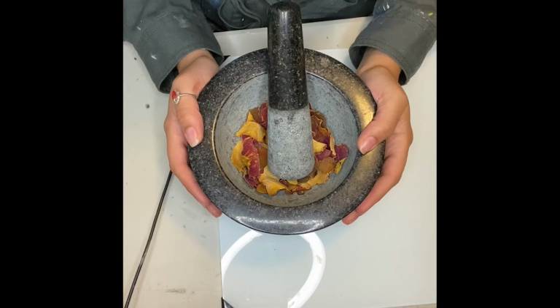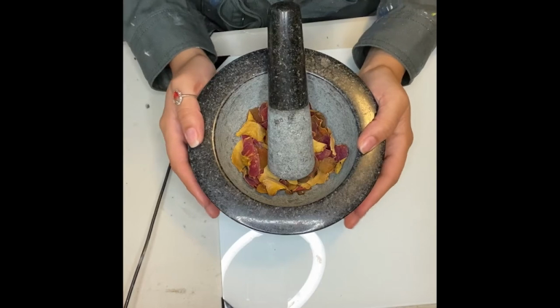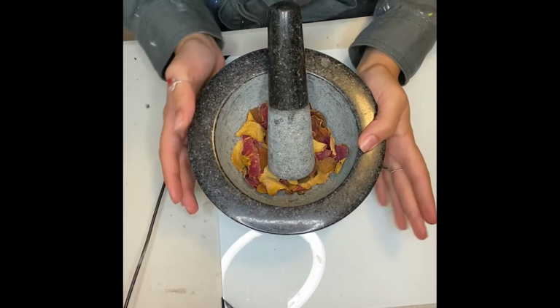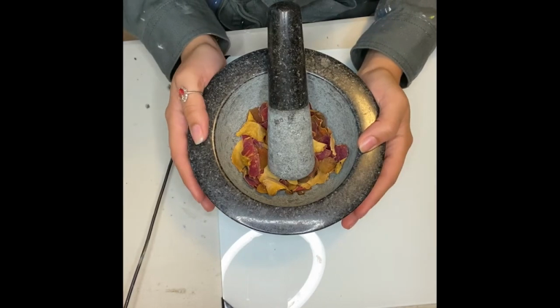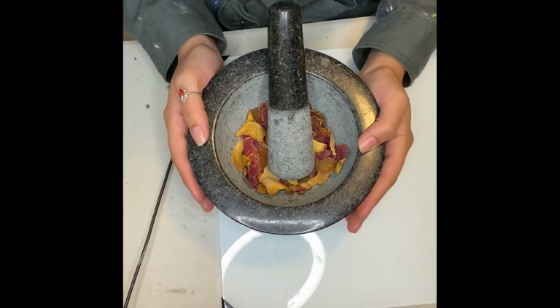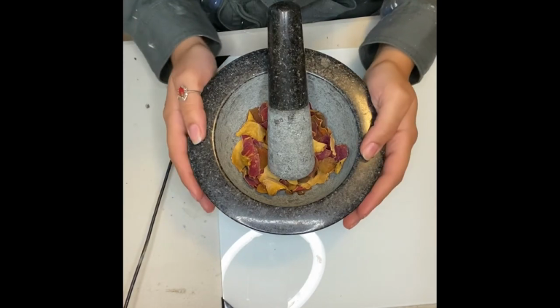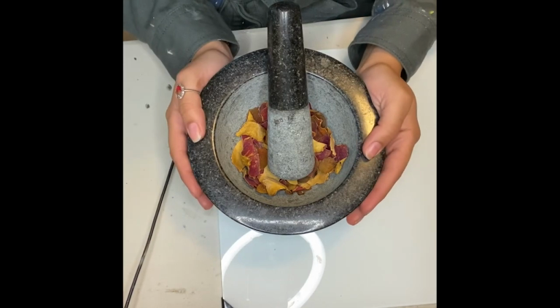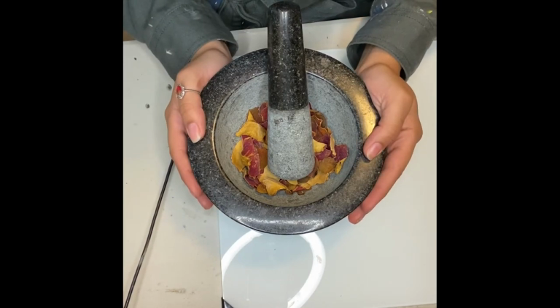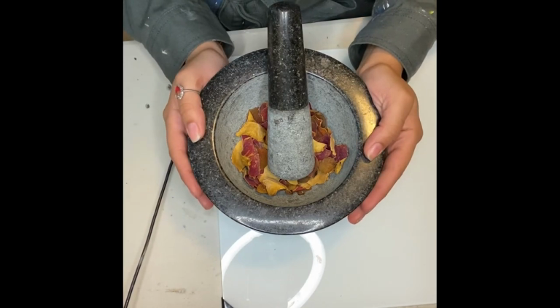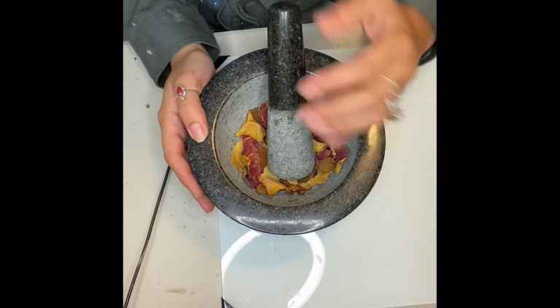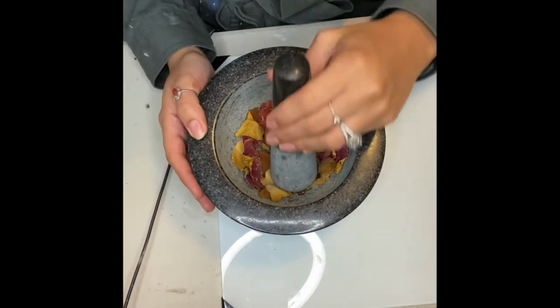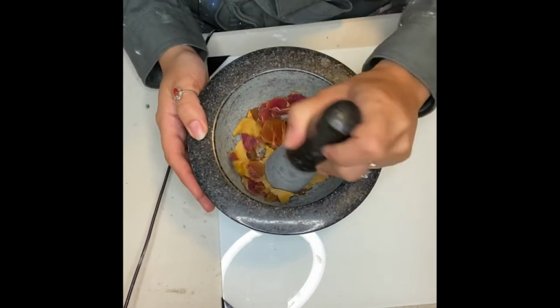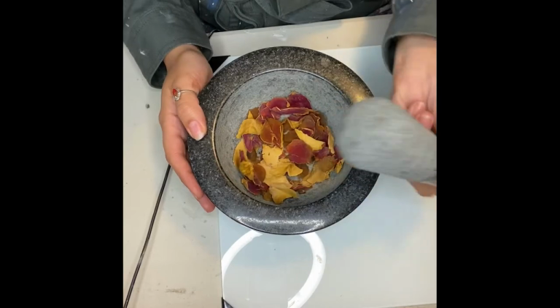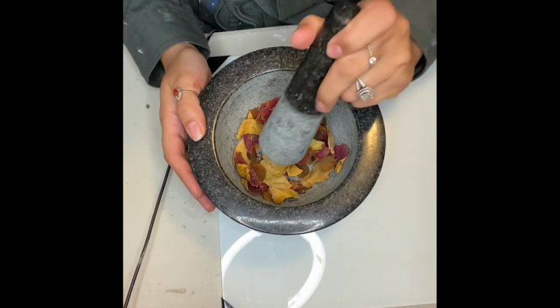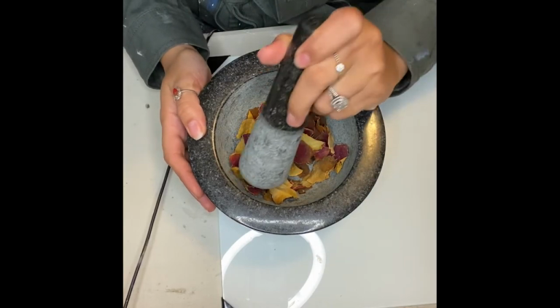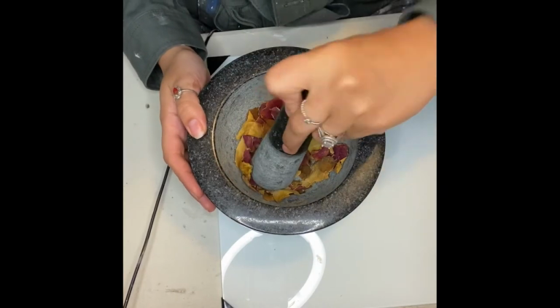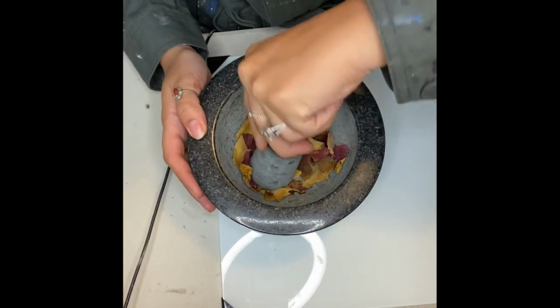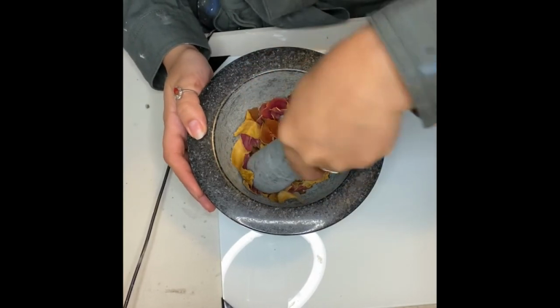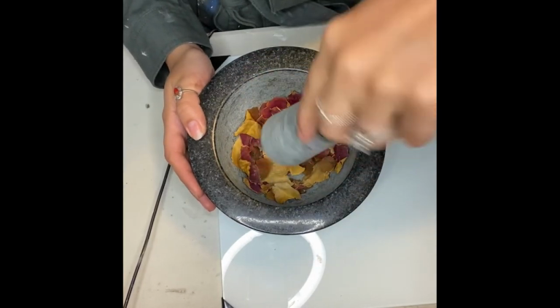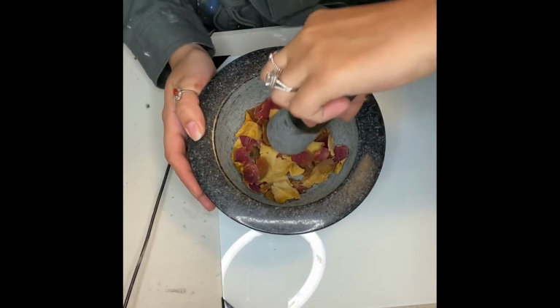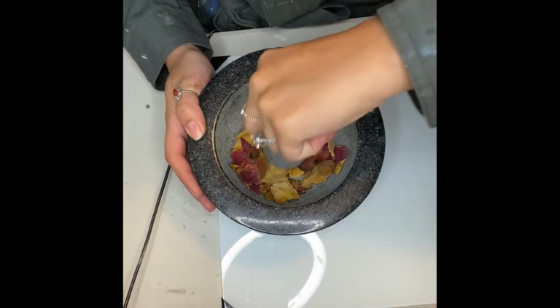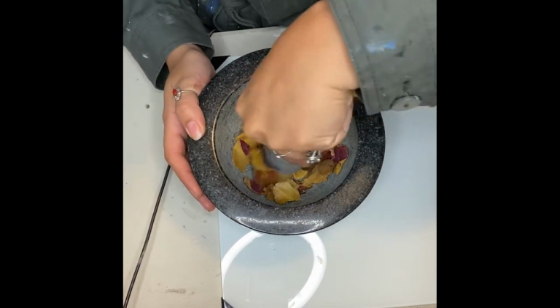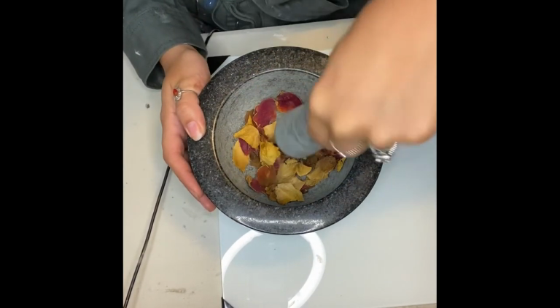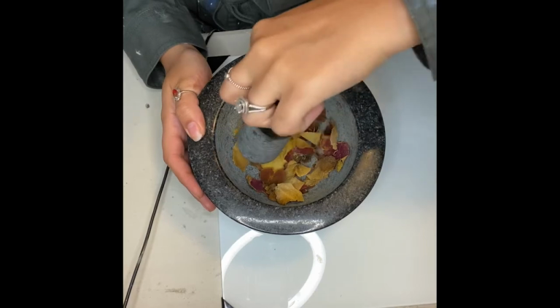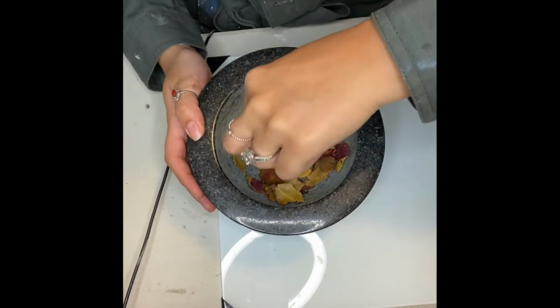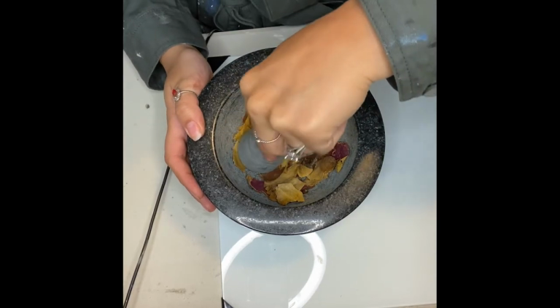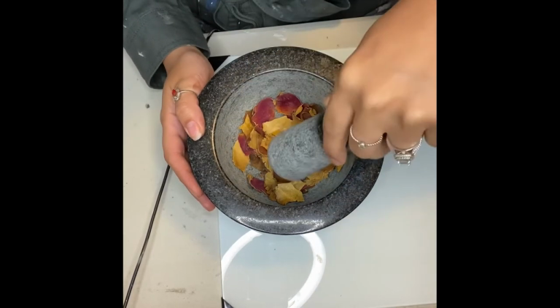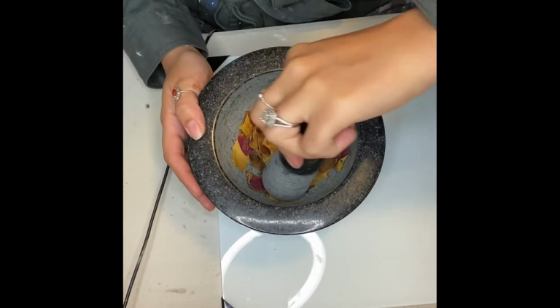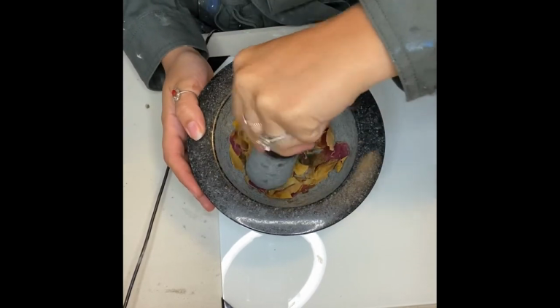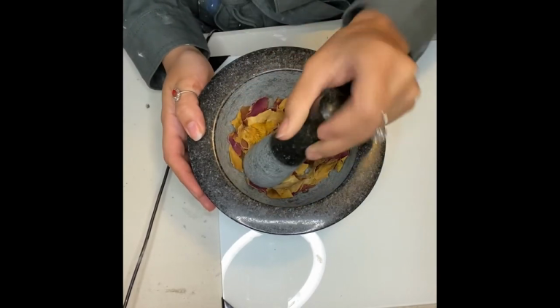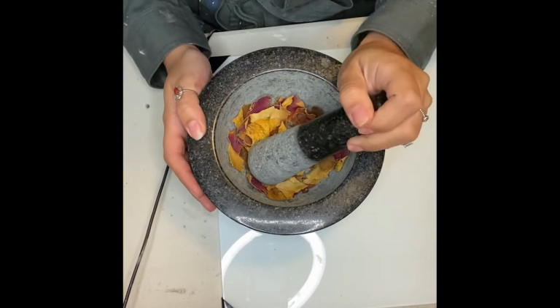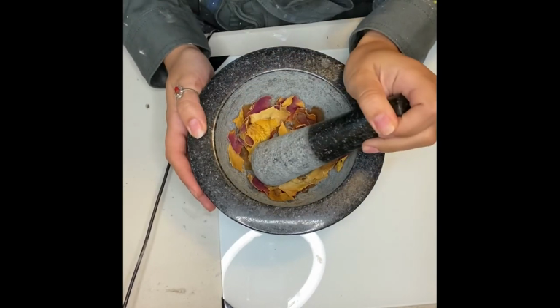So if you wanted to use dried flowers to make paint, you would just have to use your mortar and pestle, and grind it as many times as possible until it turns into a fine powder.